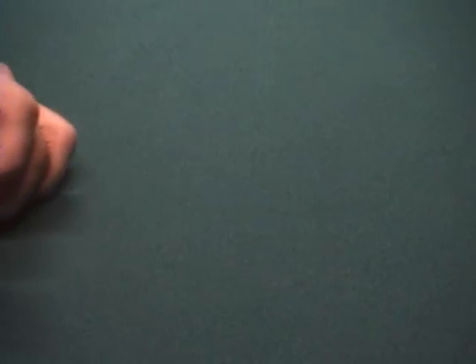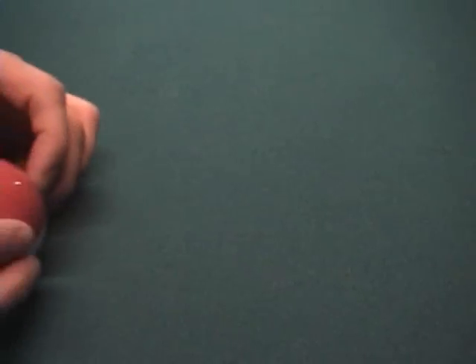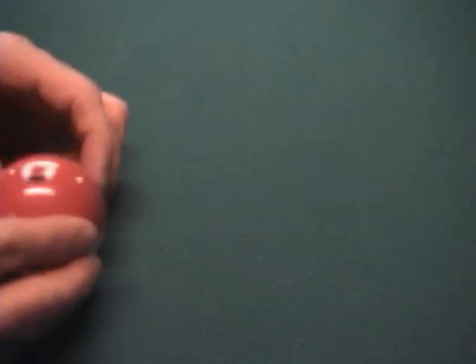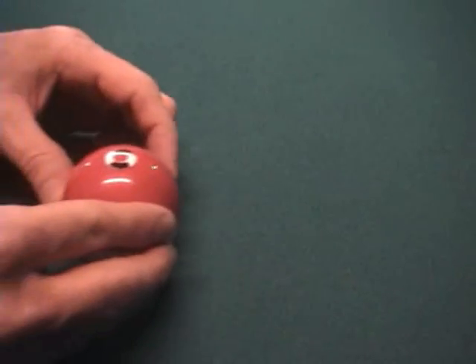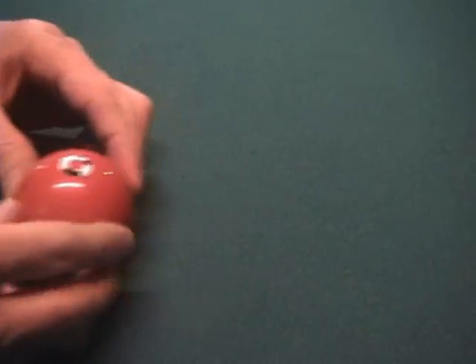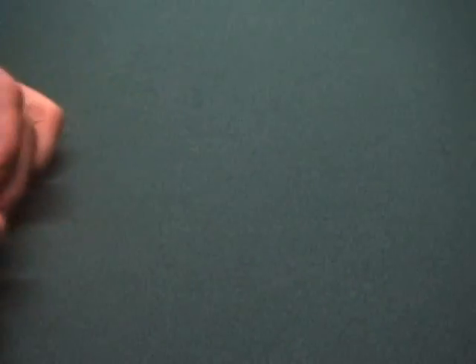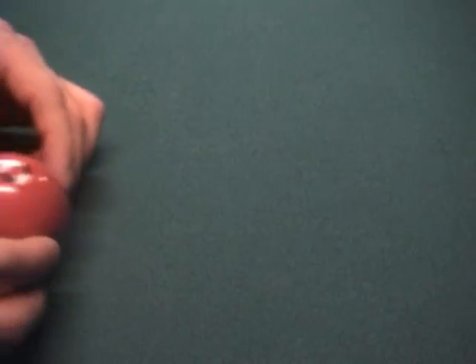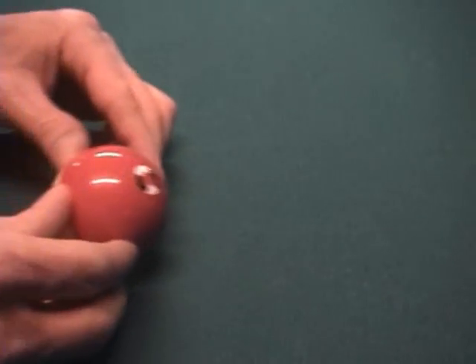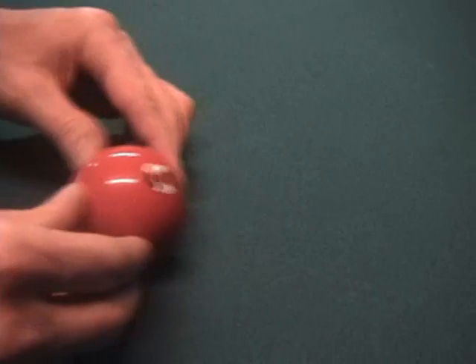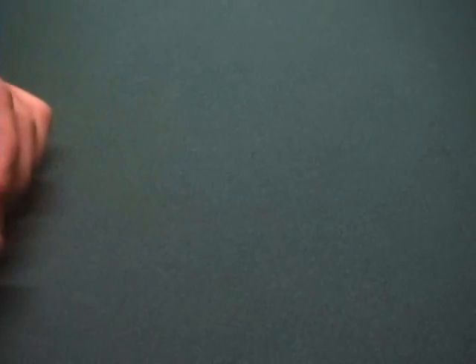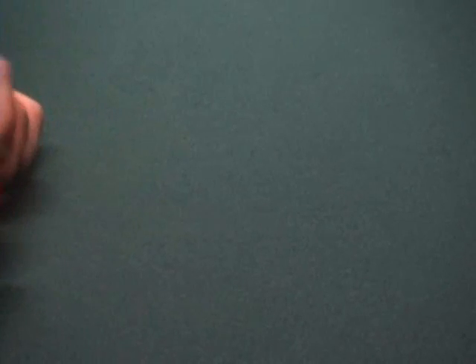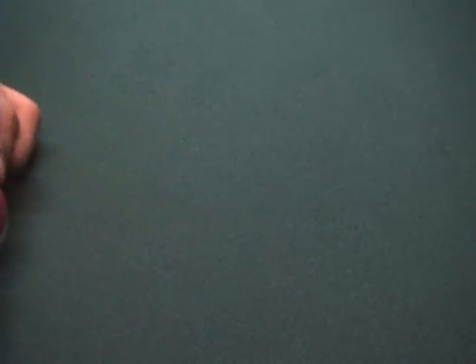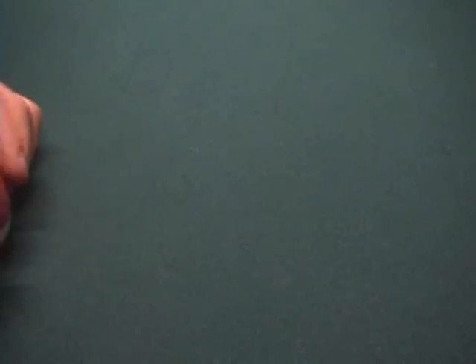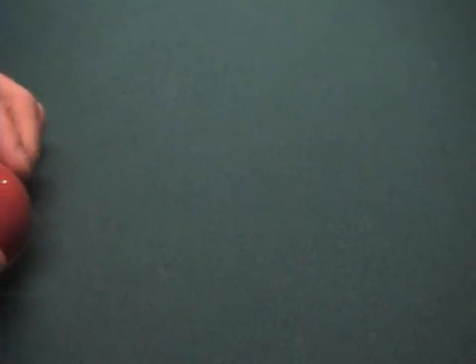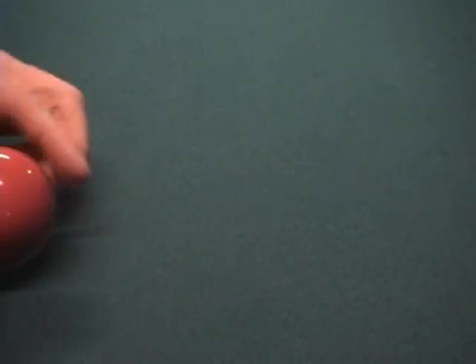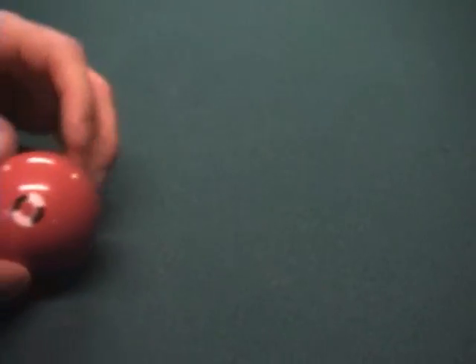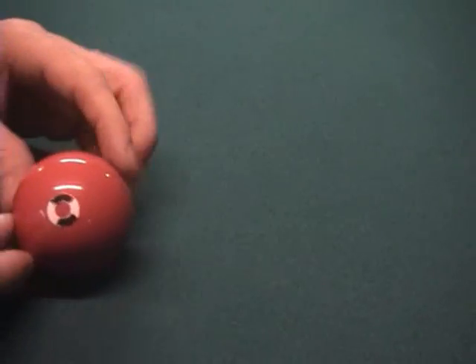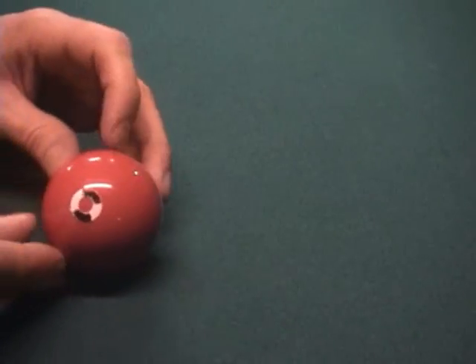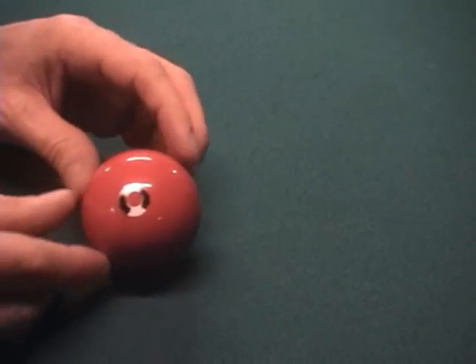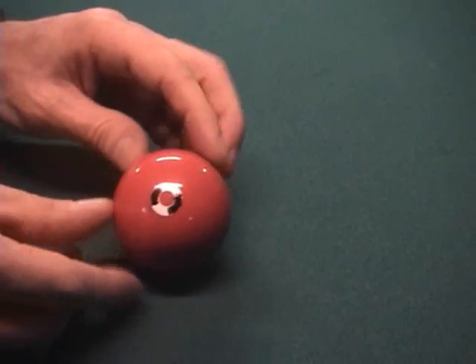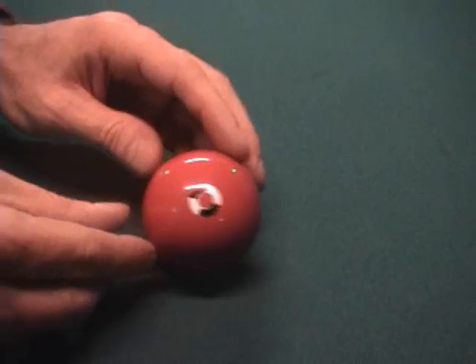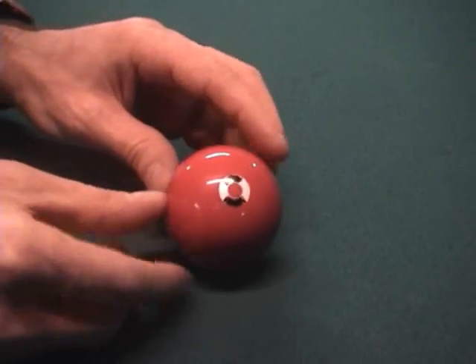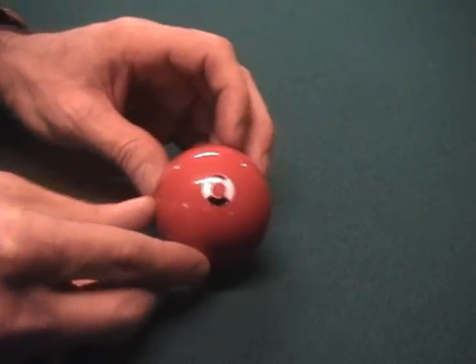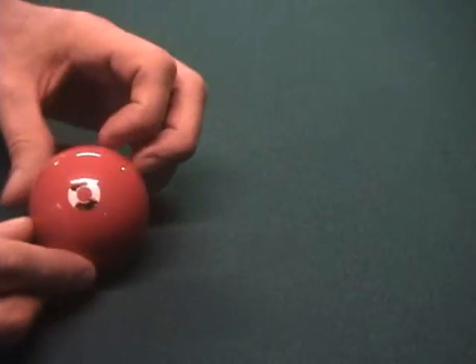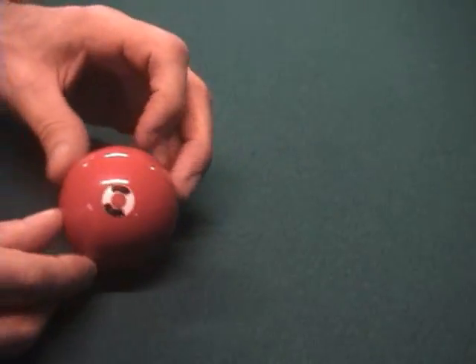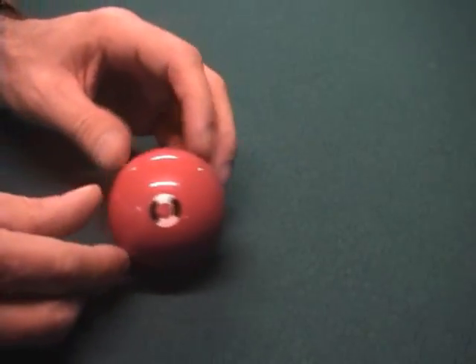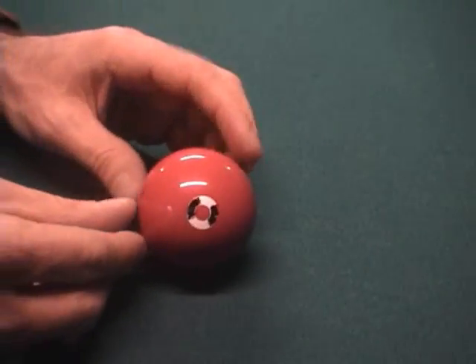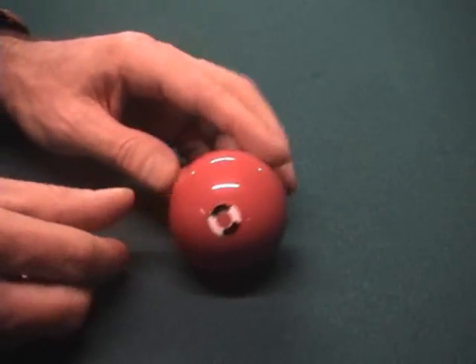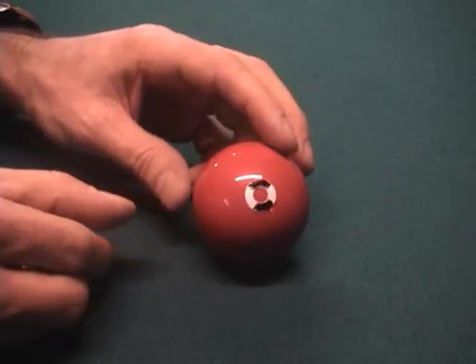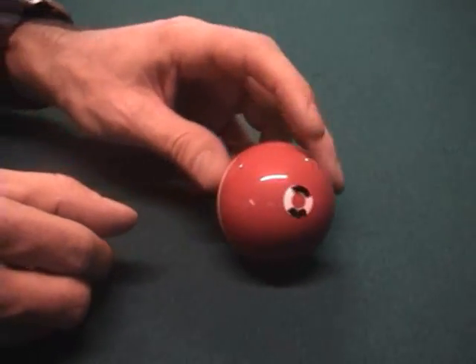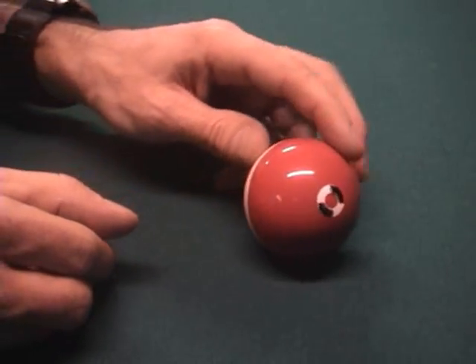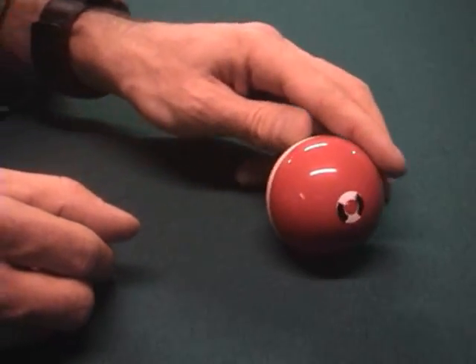After the stun converts to forward roll, the left spin will be mostly retained — very little is lost. So the ball will continue on its path this way, rolling with side spin only, and stay in this orientation for the rest of the shot.